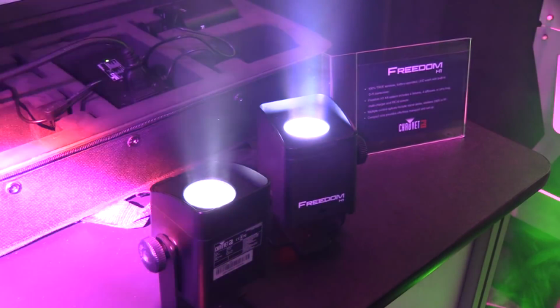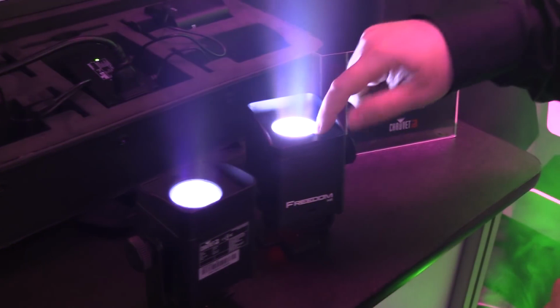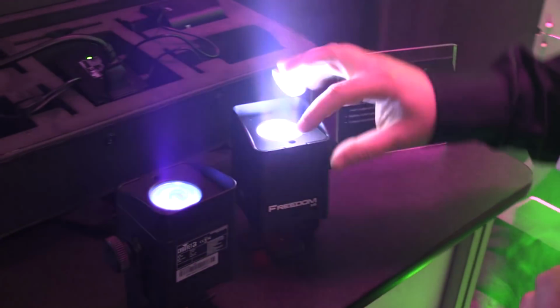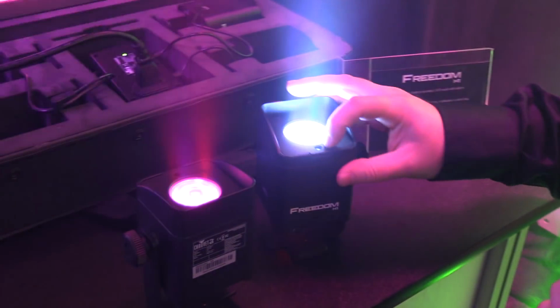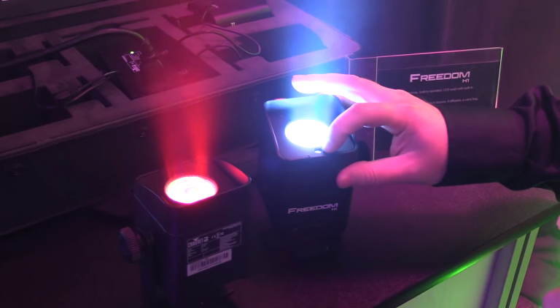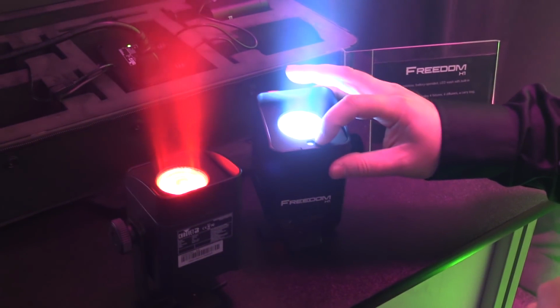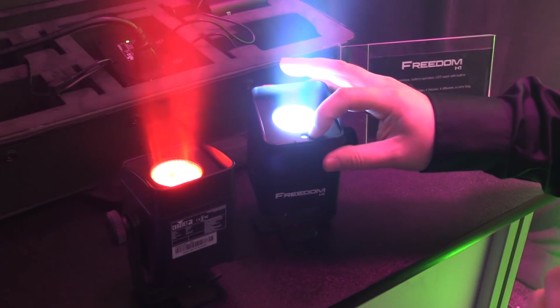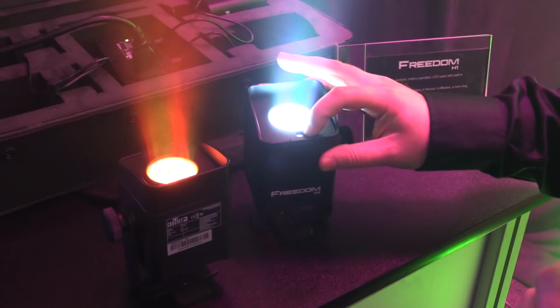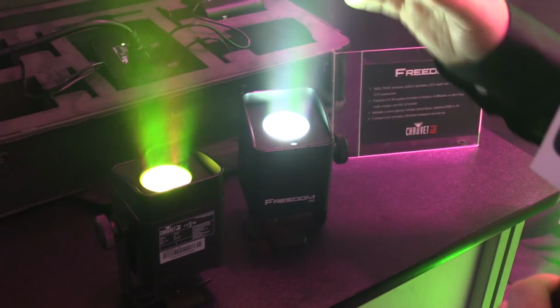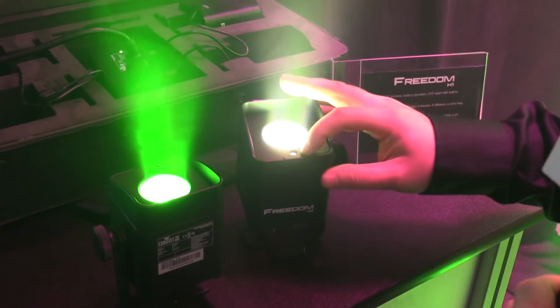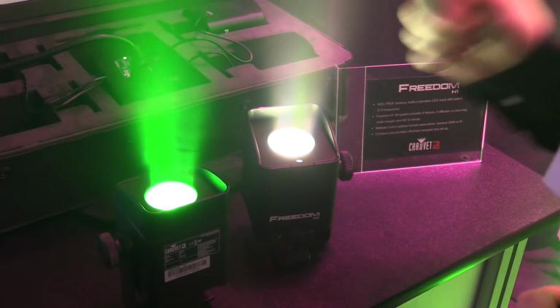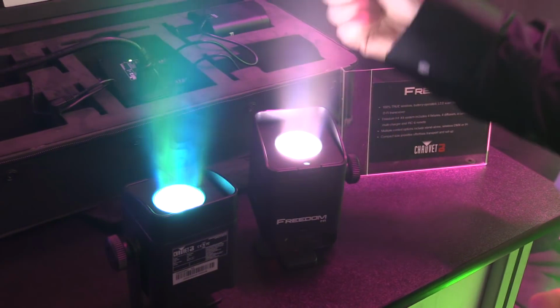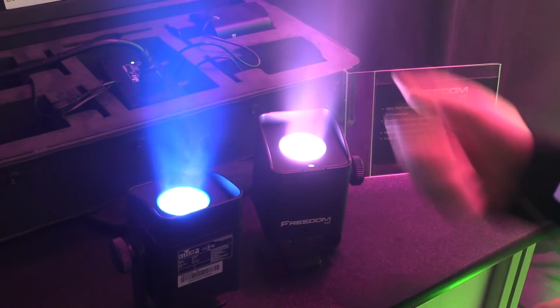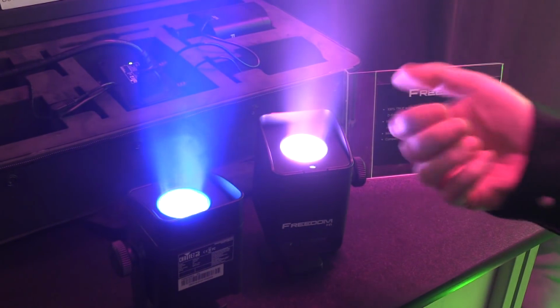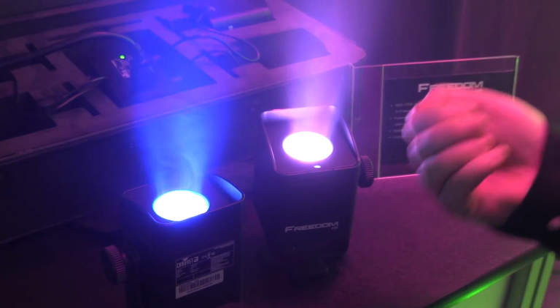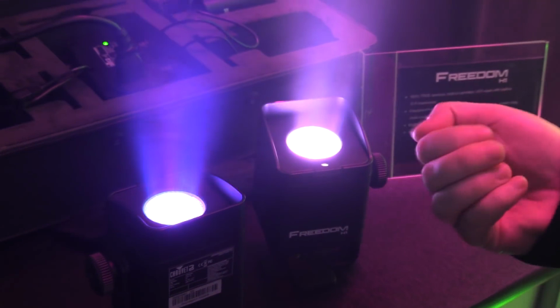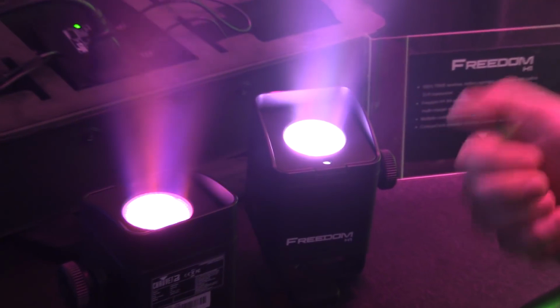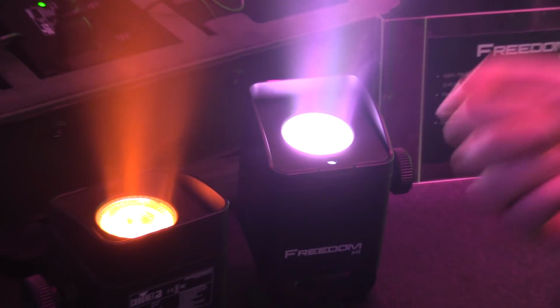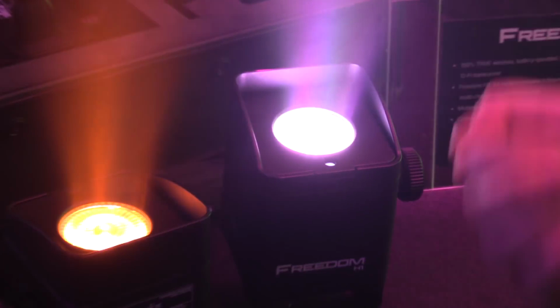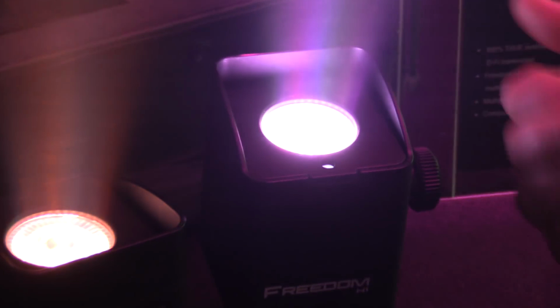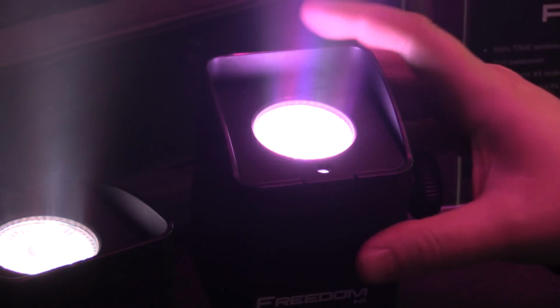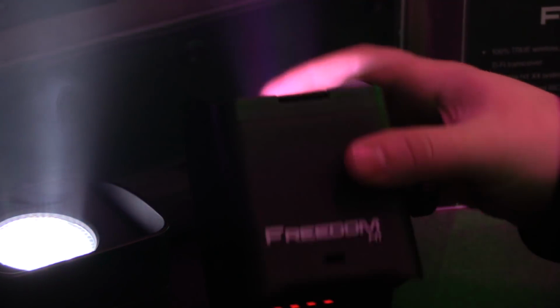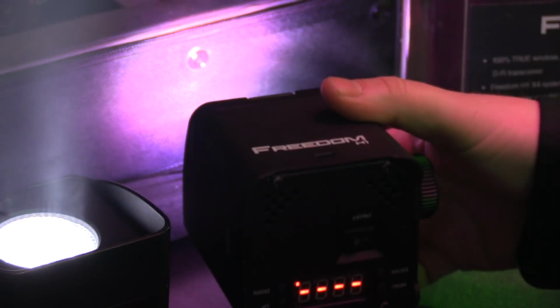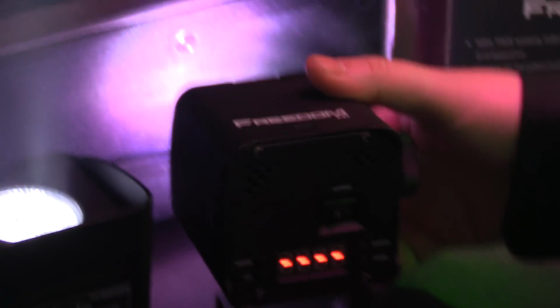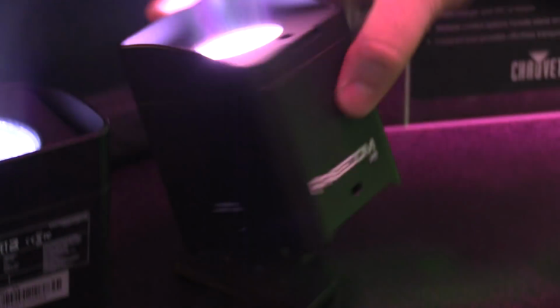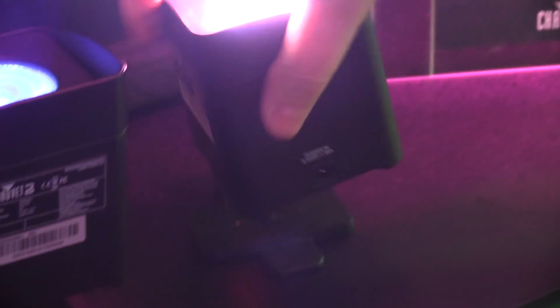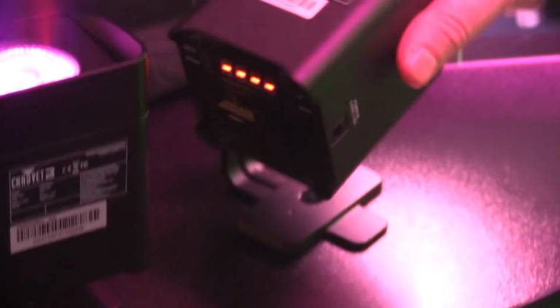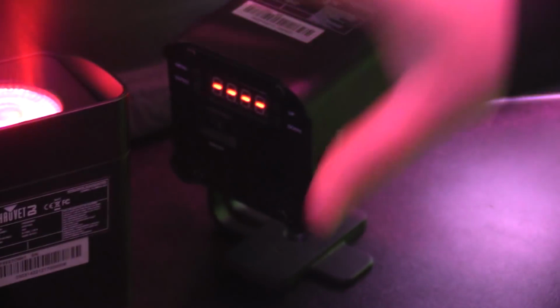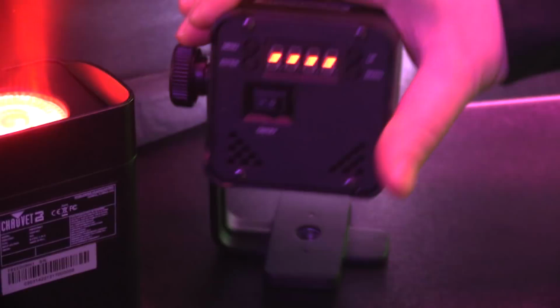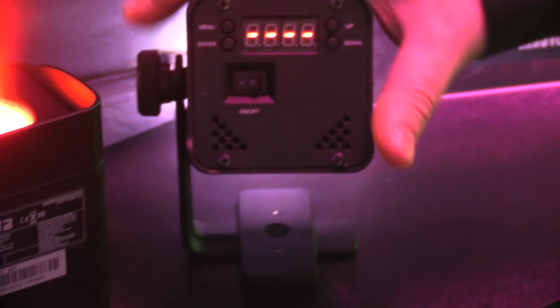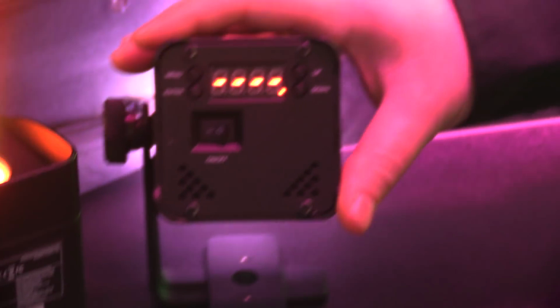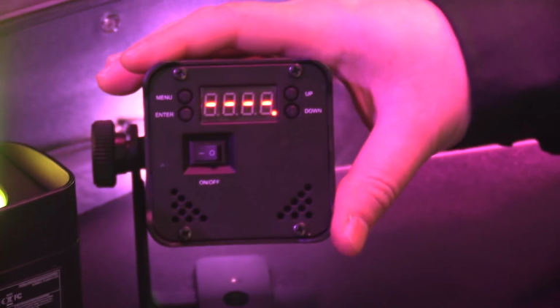On the top of the unit you have an IR sensor for the IRC remote so that you can control it and set its settings wirelessly. Underneath the unit you have a digital display.